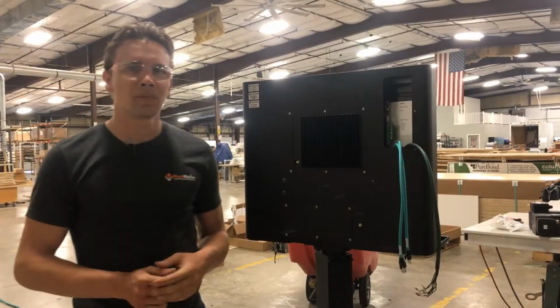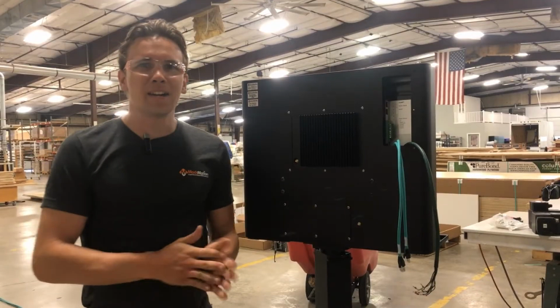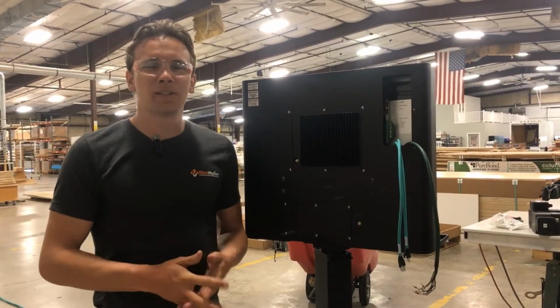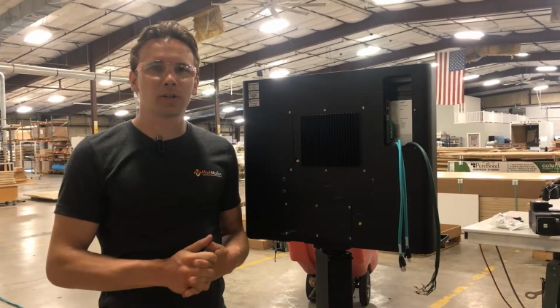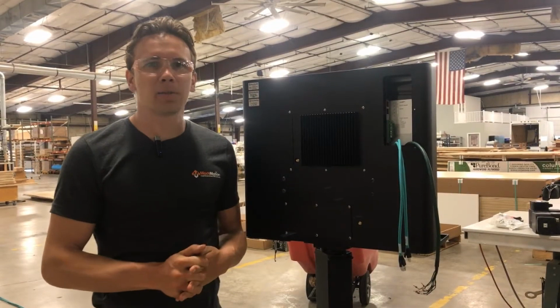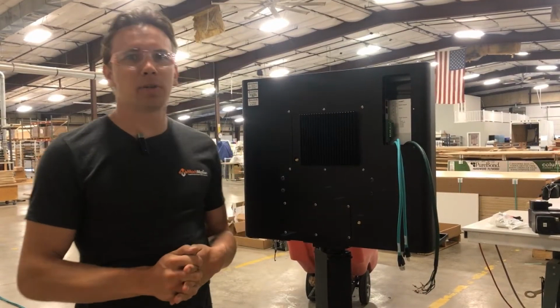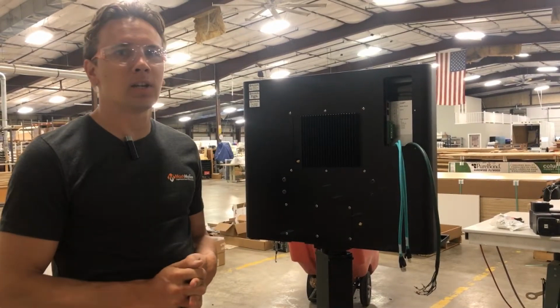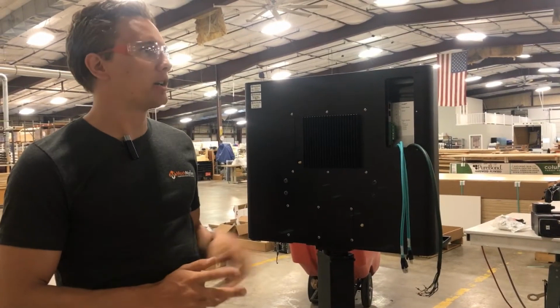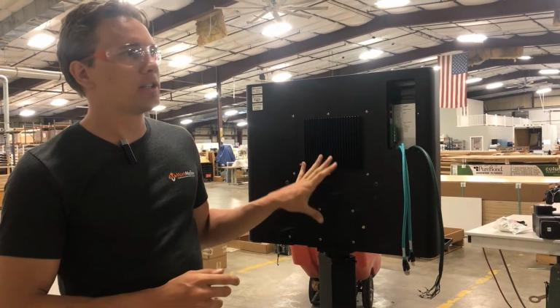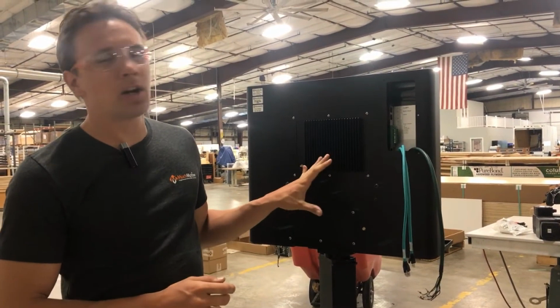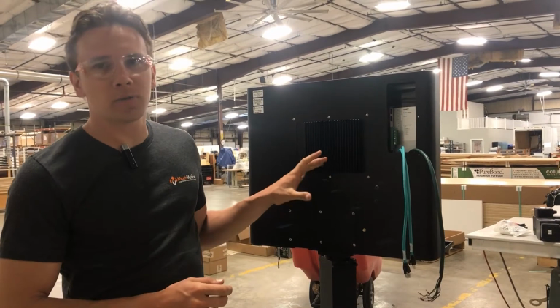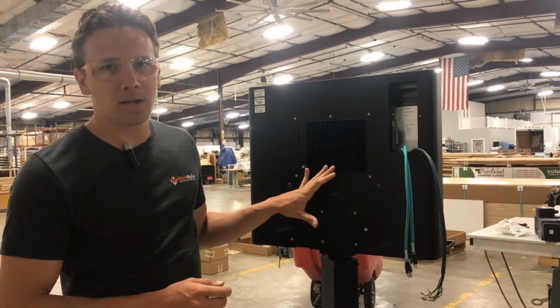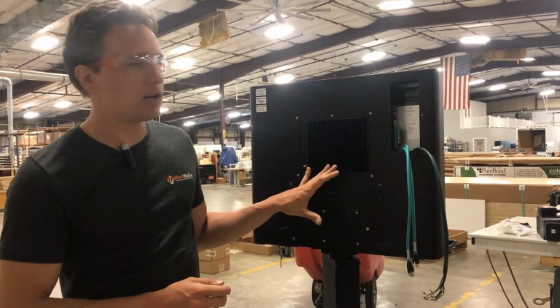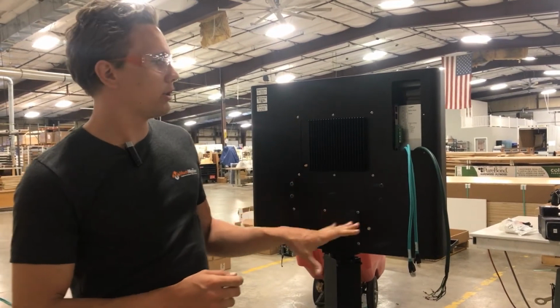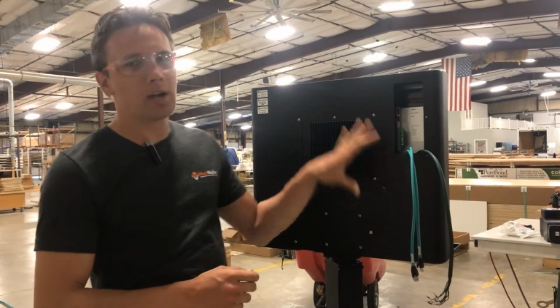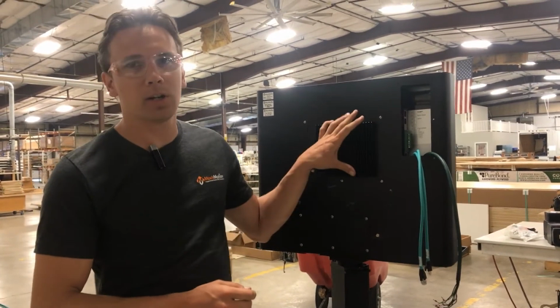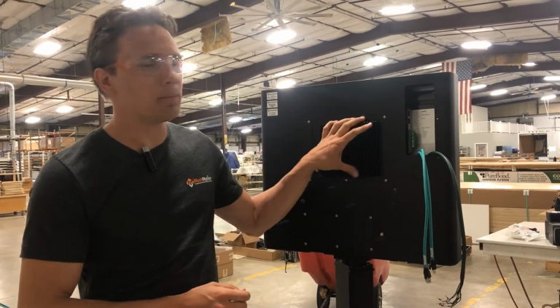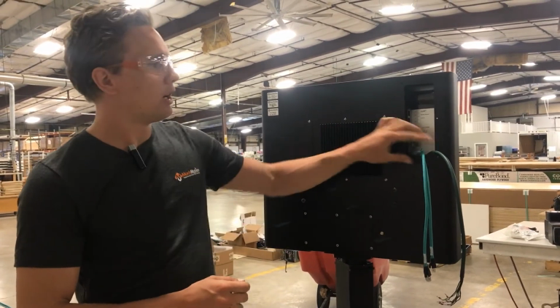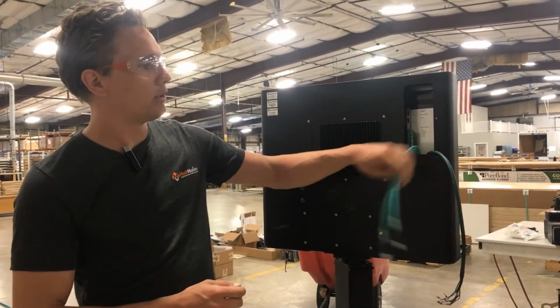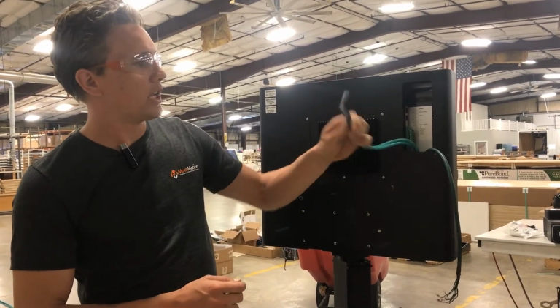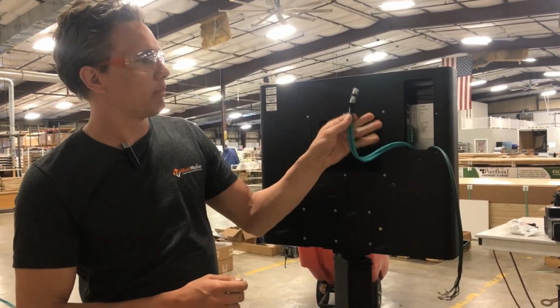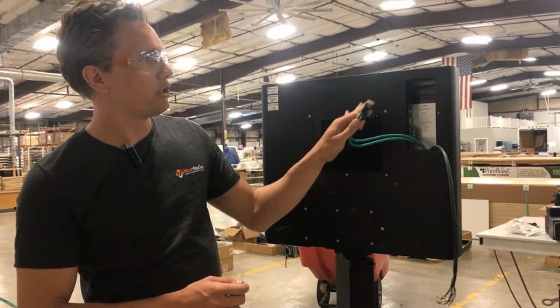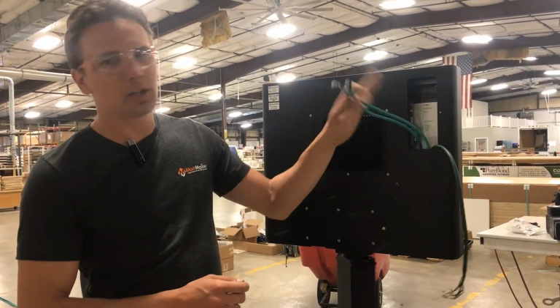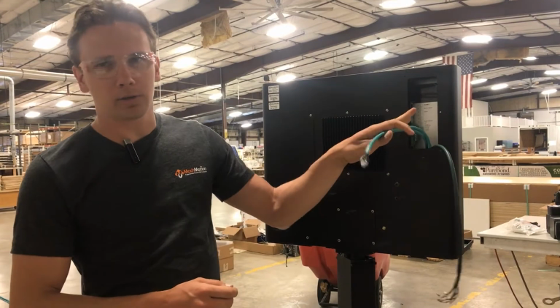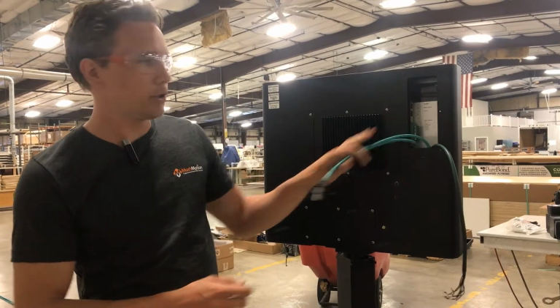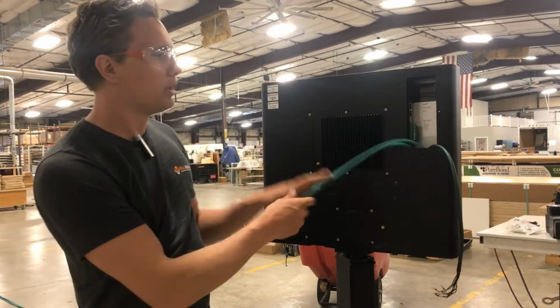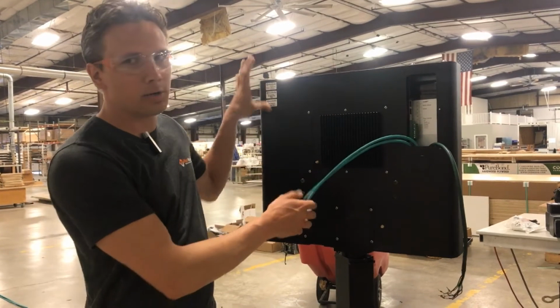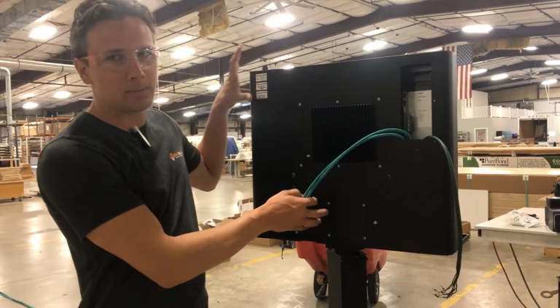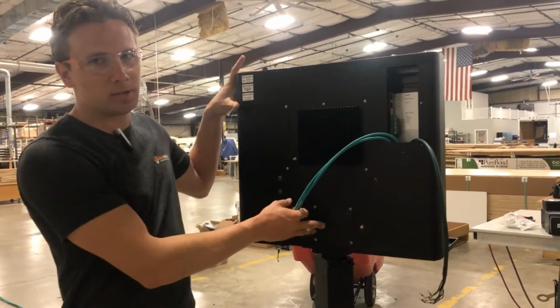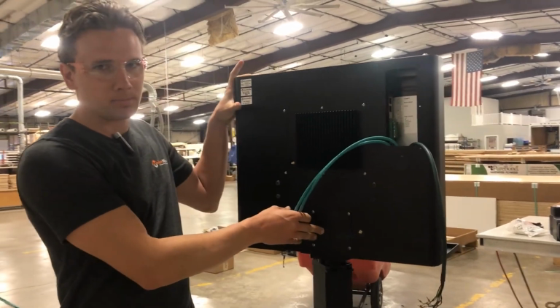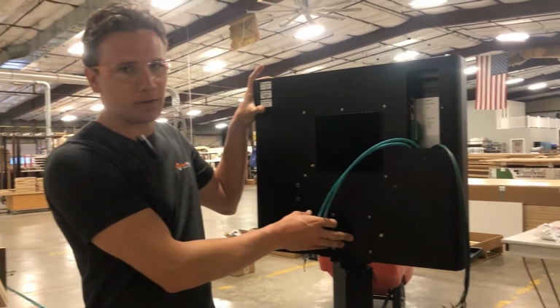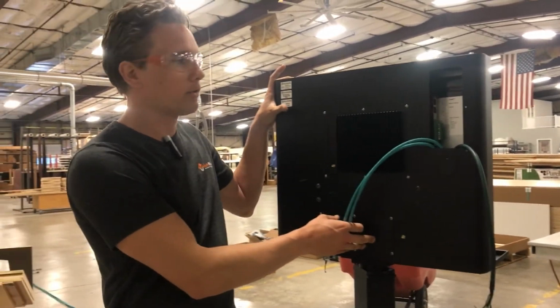Hi everyone, this is Josiah with MachMotion. We're out here working on the CR Onsred Panel Pro and I just want to show you how we're going to hook up our cable terminations from our electrical enclosure to the machine interface over here.